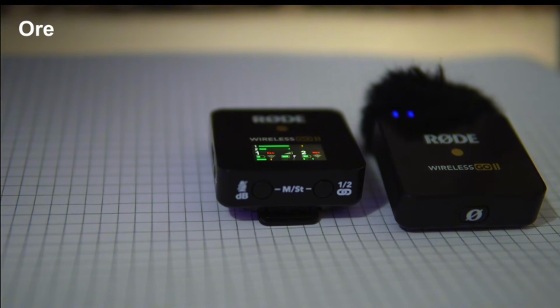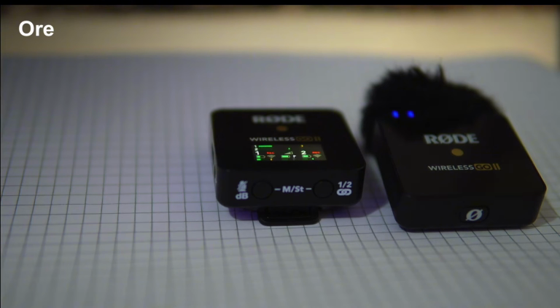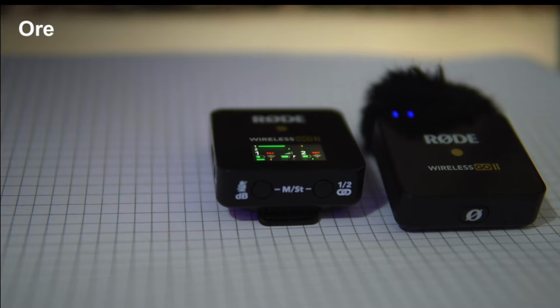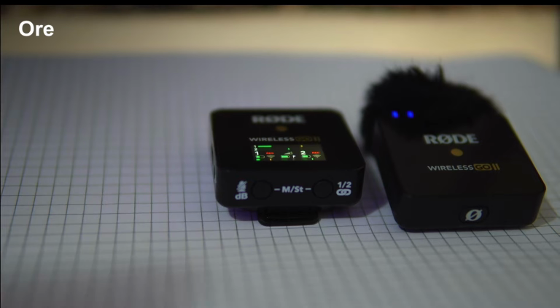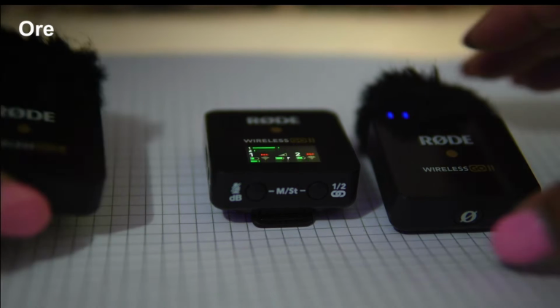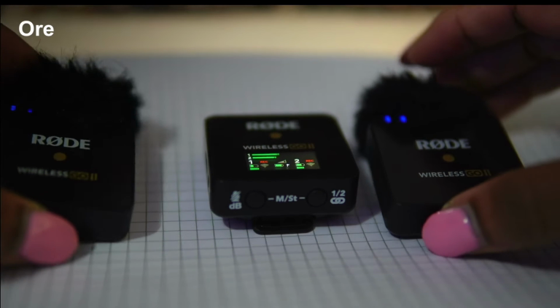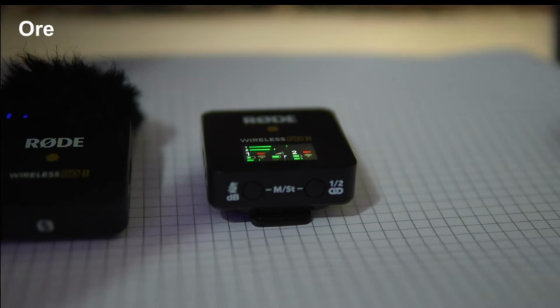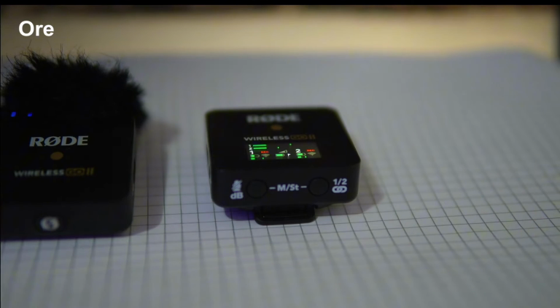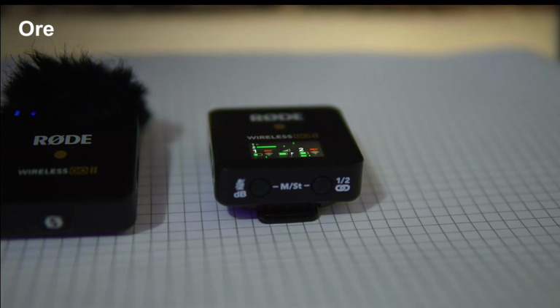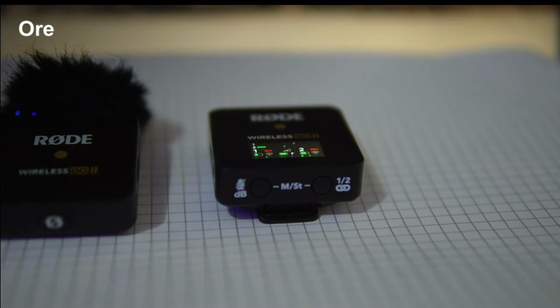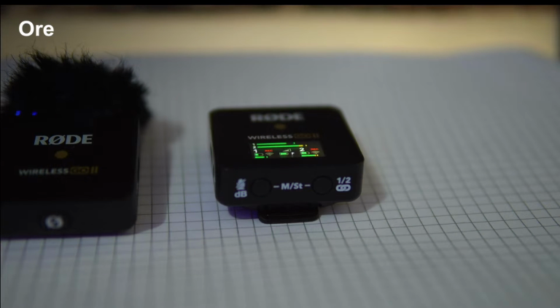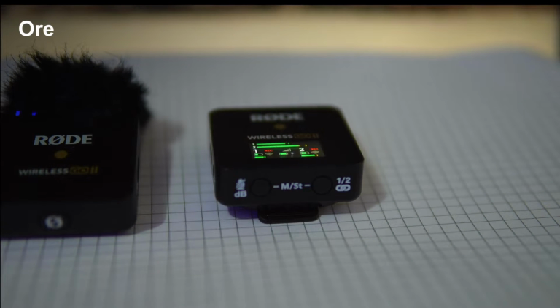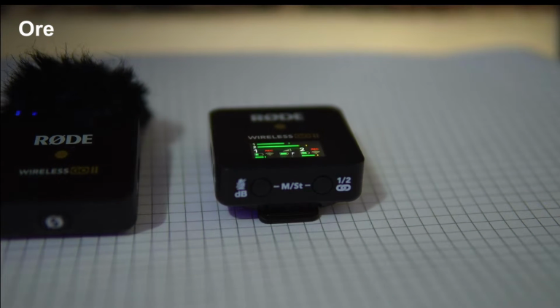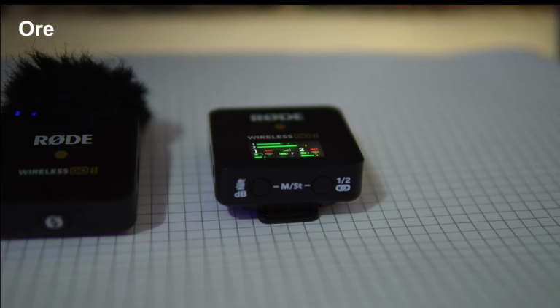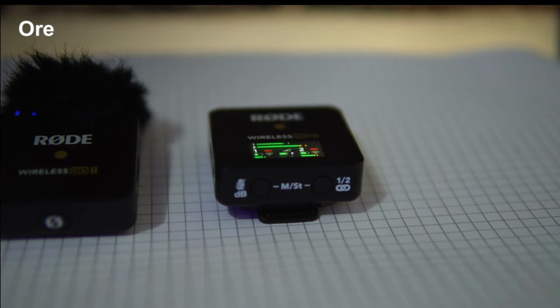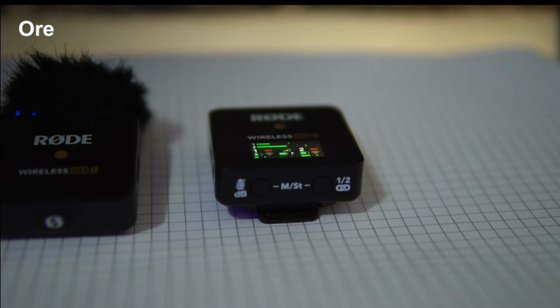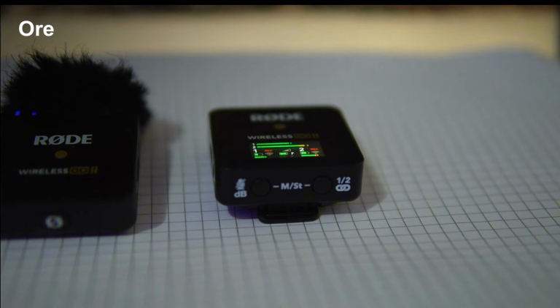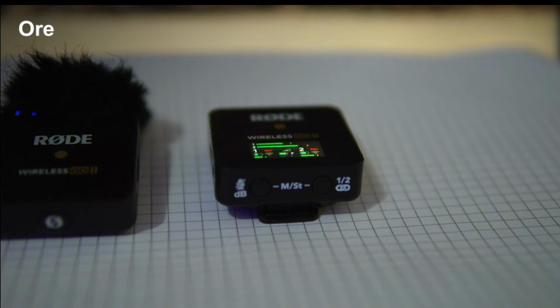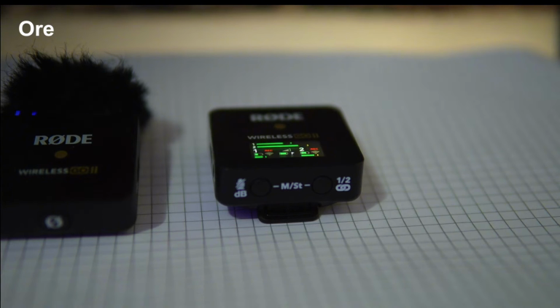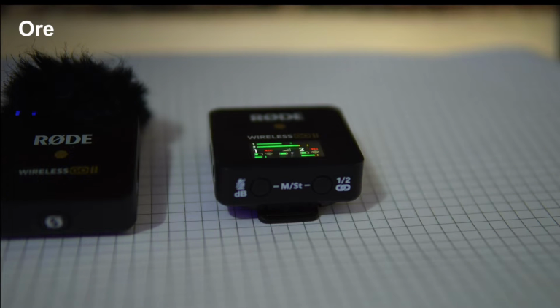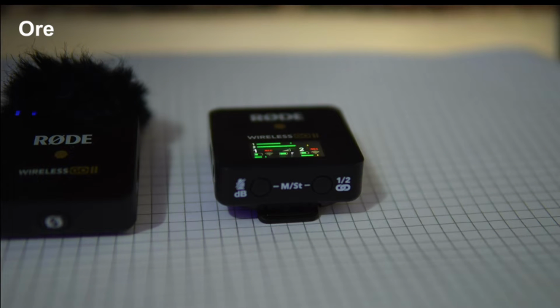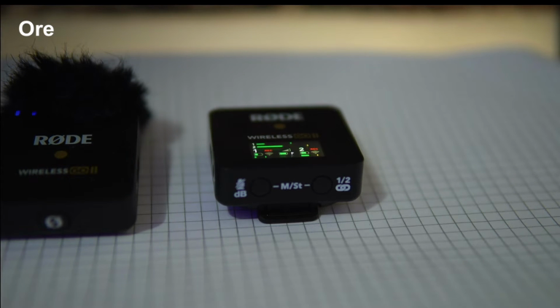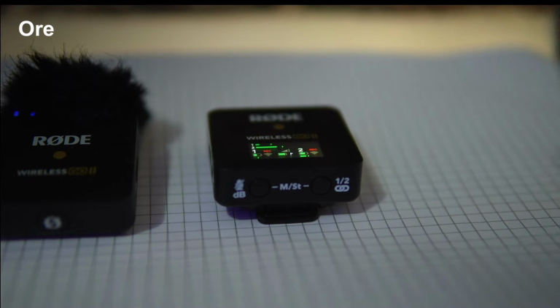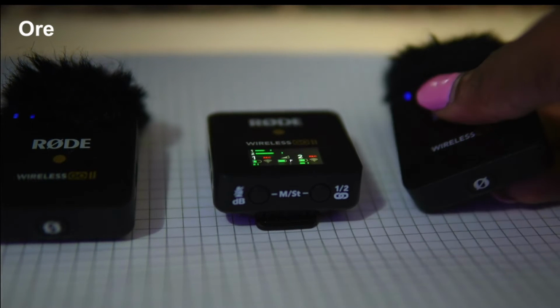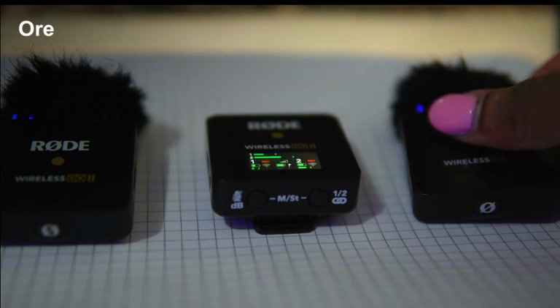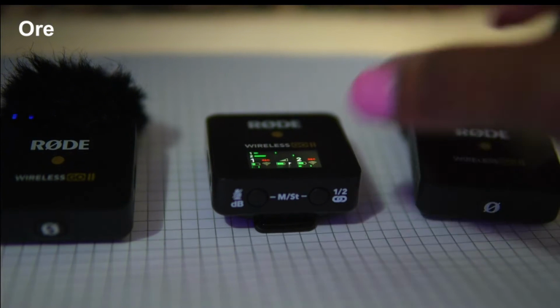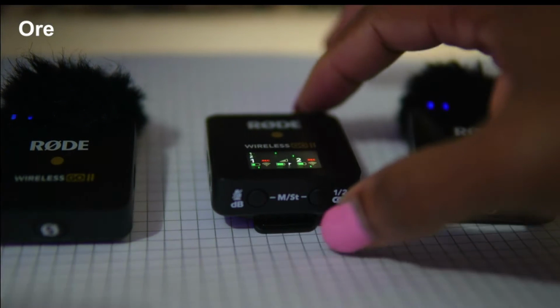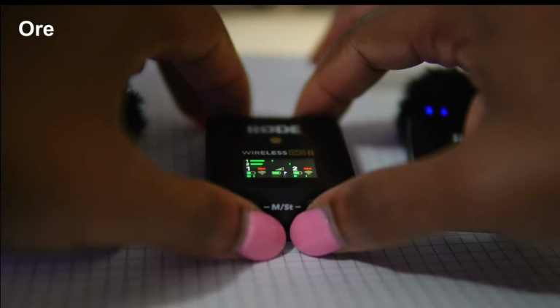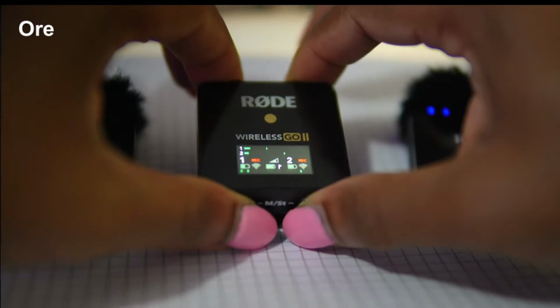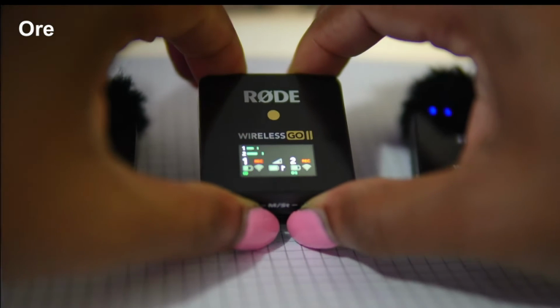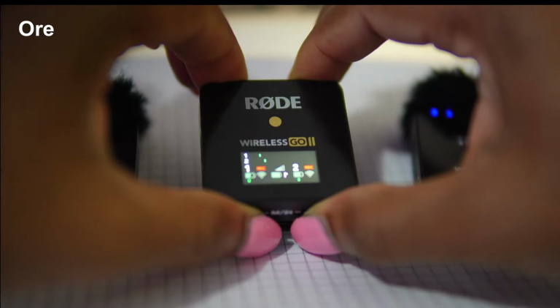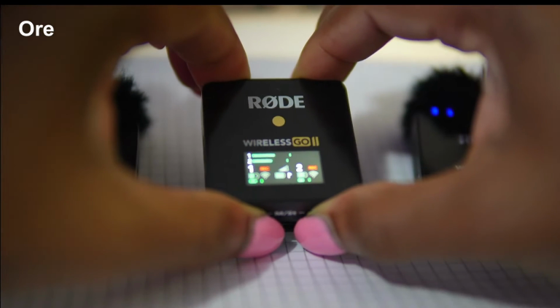To figure out which mic is recording into which channel, speak closely into one of the mics directly — whichever looks like it has the higher level on the bar is the channel that microphone is recording into. Notice as I speak, there are two bars and both are moving at different rates.